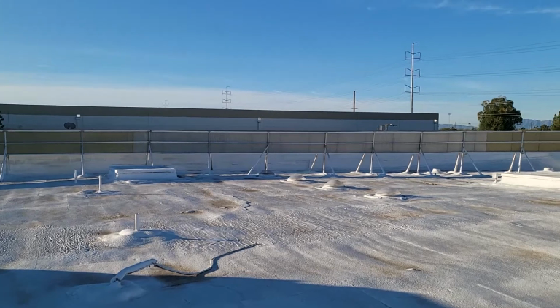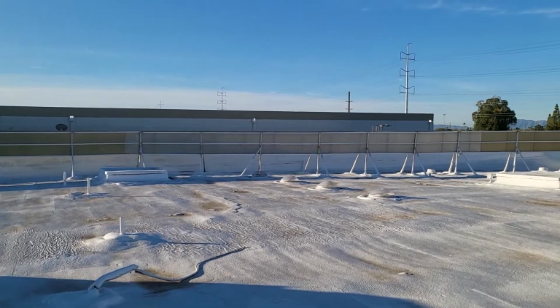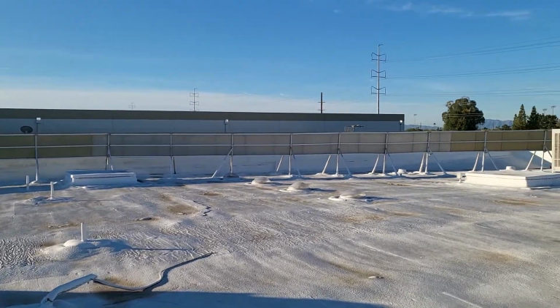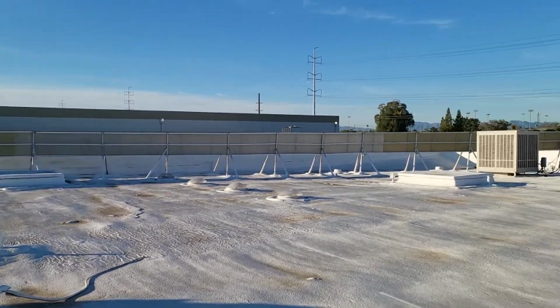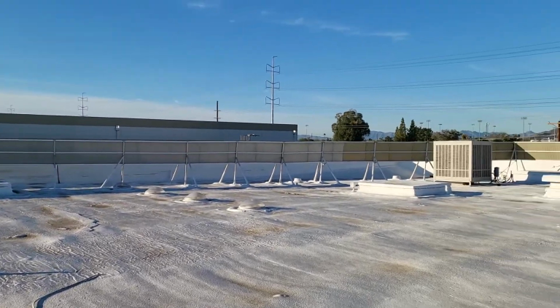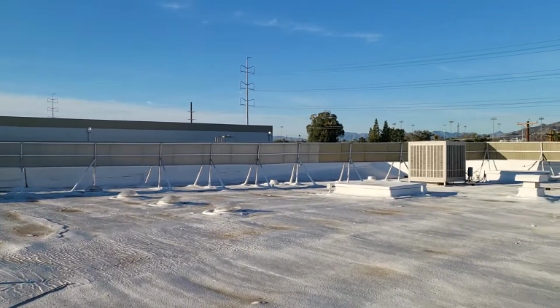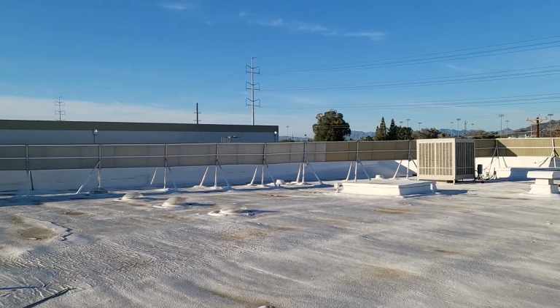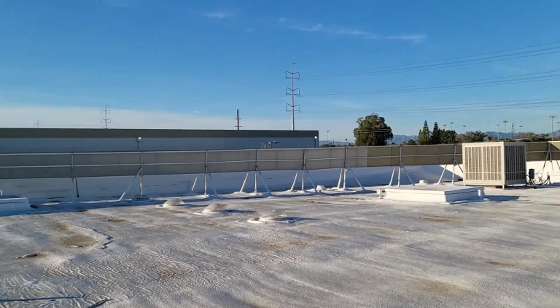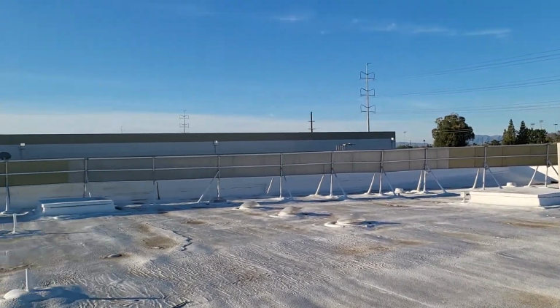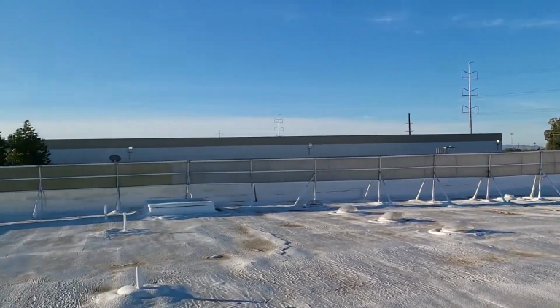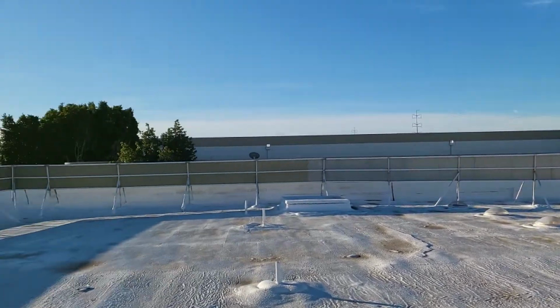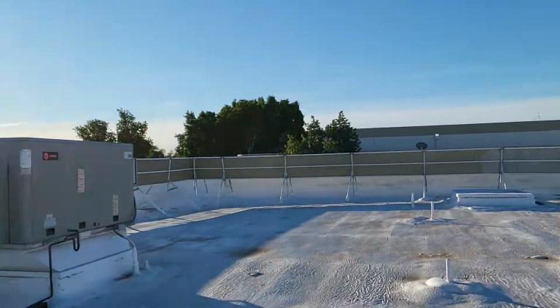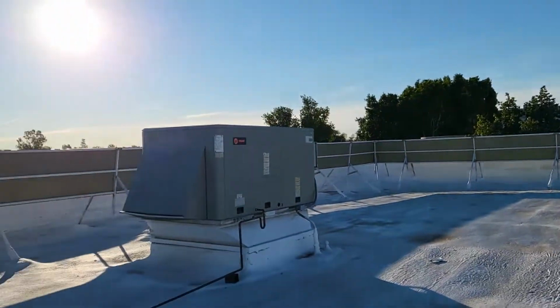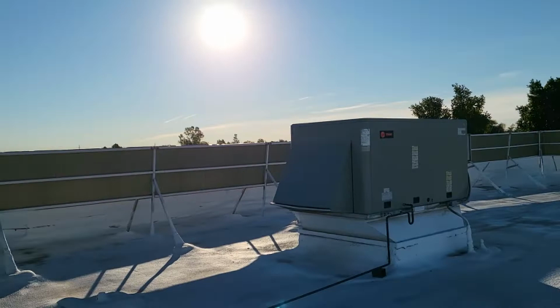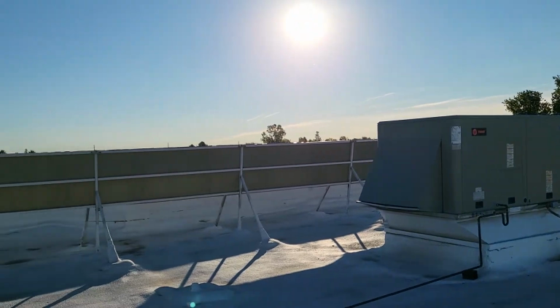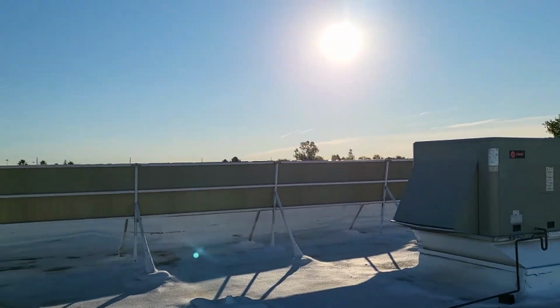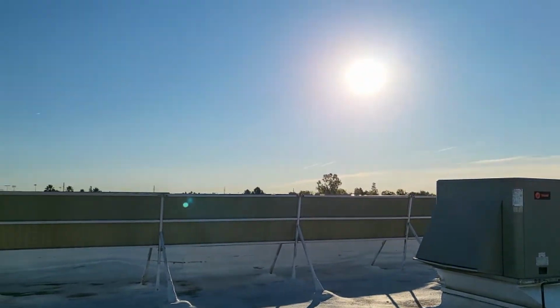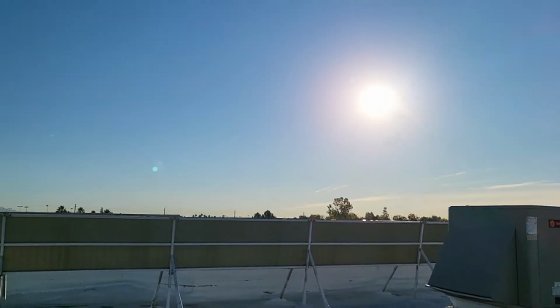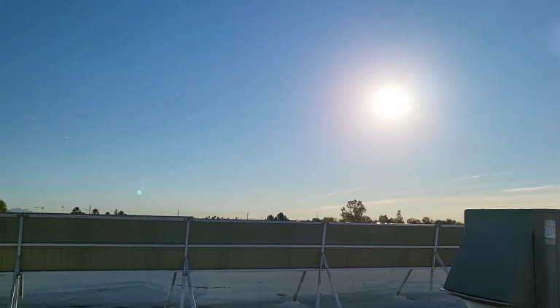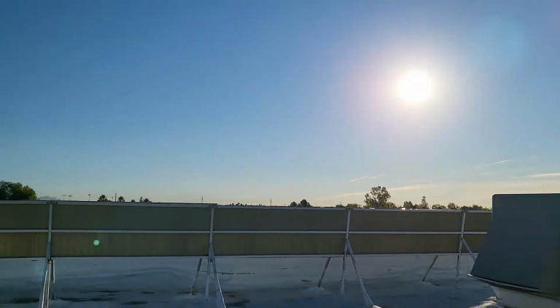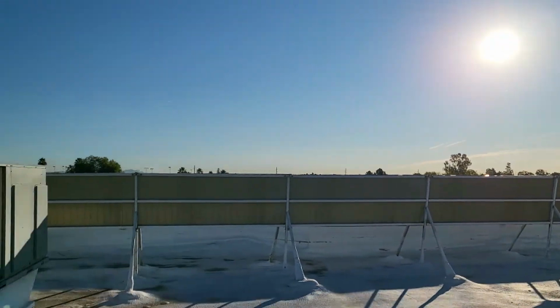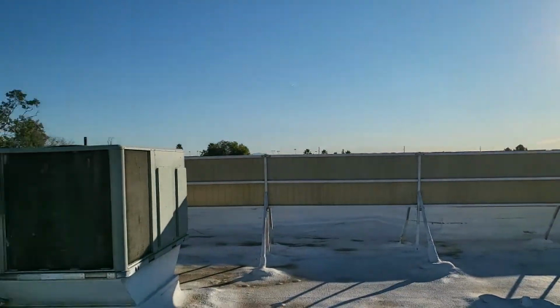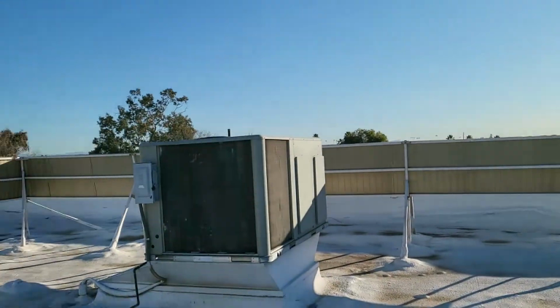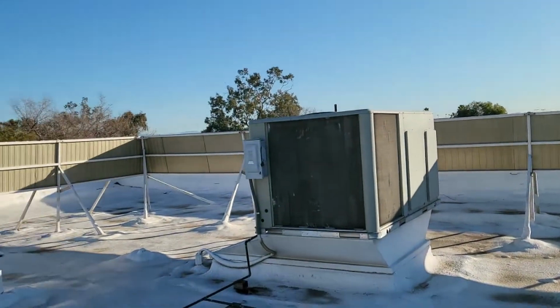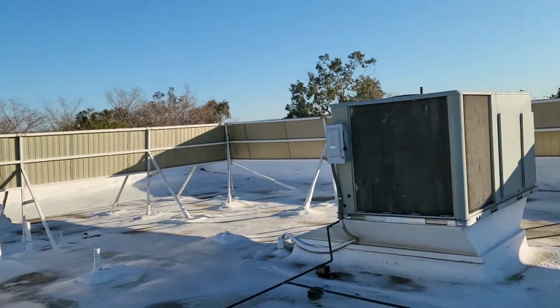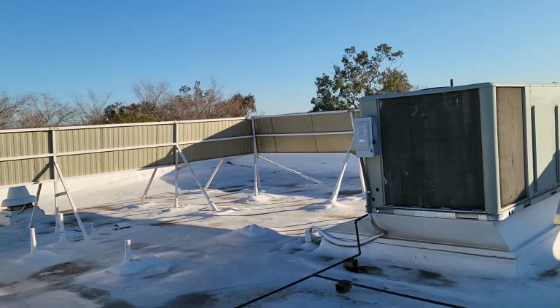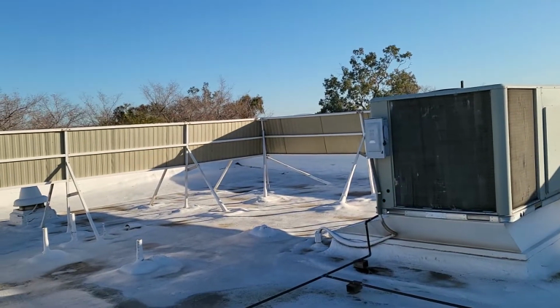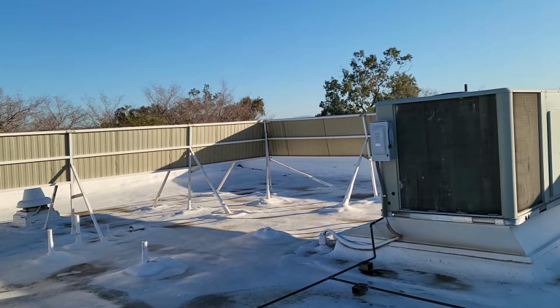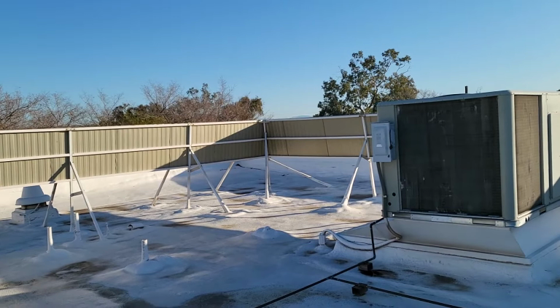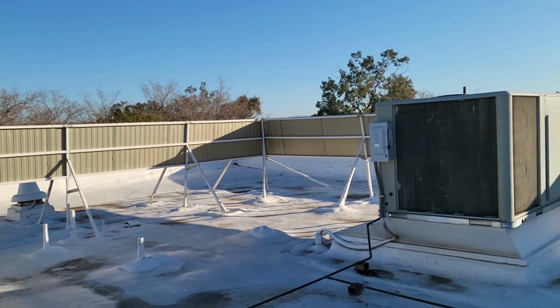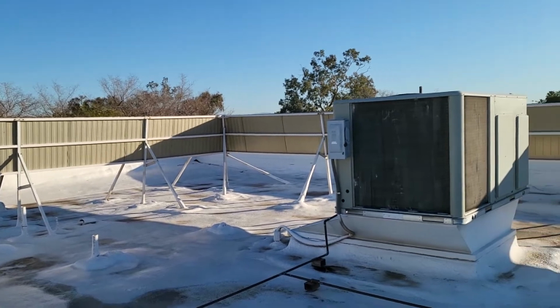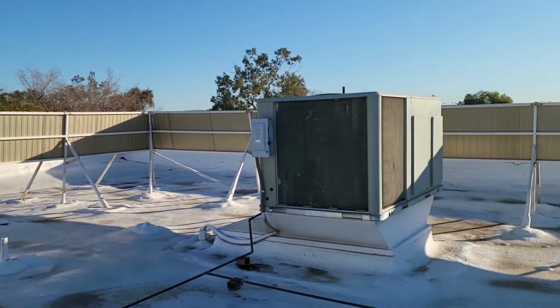Good morning everyone, welcome back to the channel. Today is a beautiful day in Phoenix, Arizona.